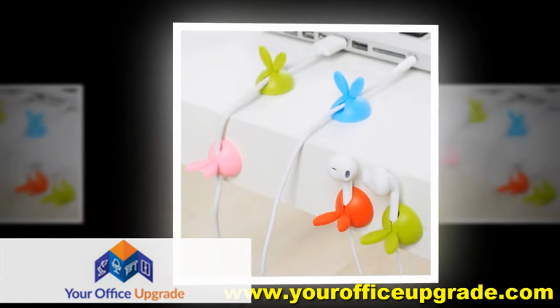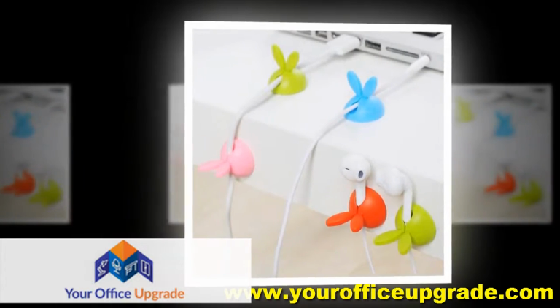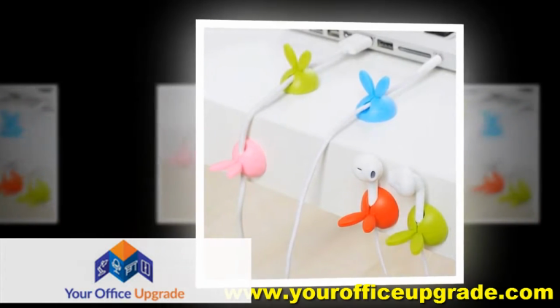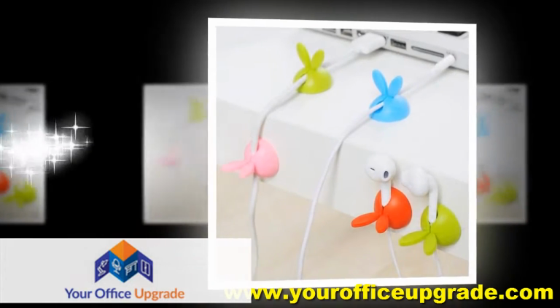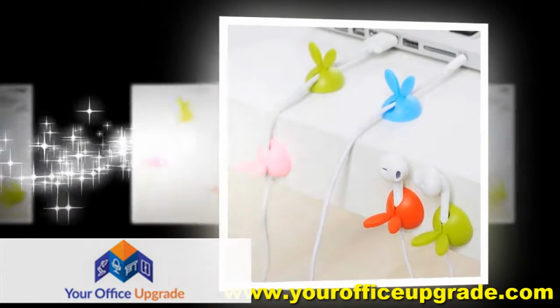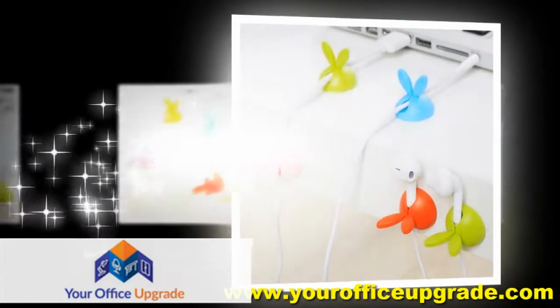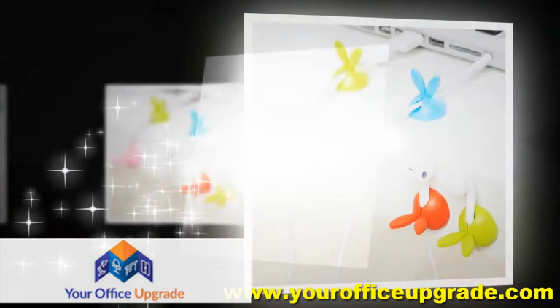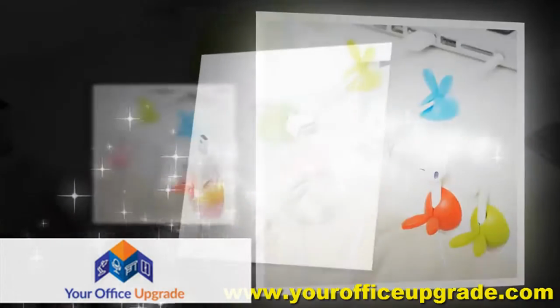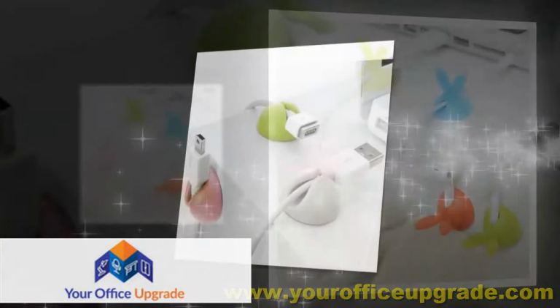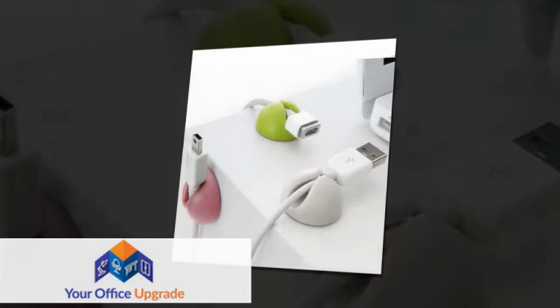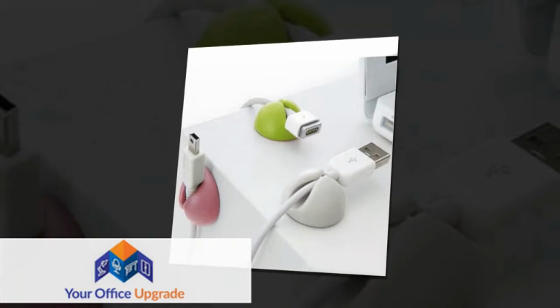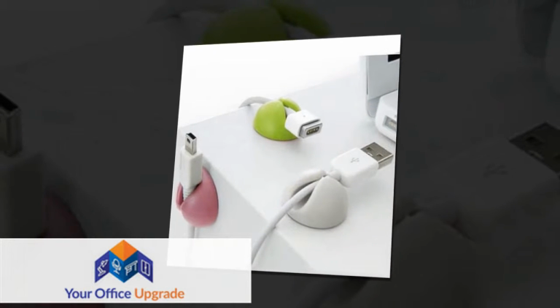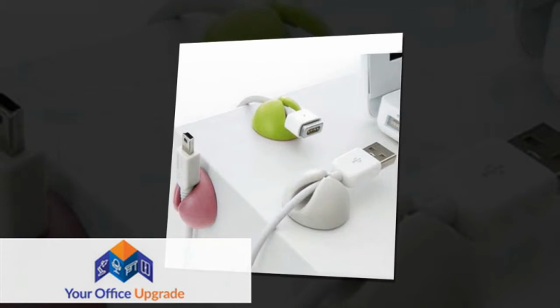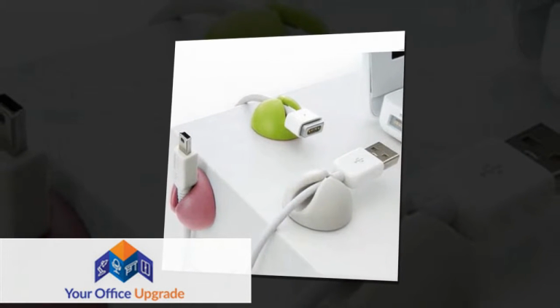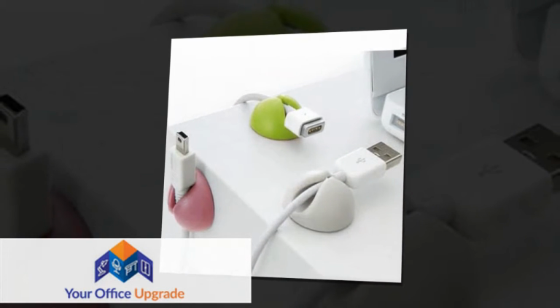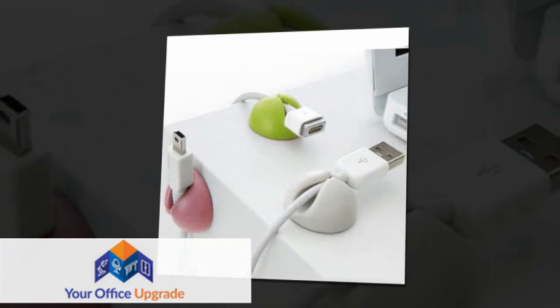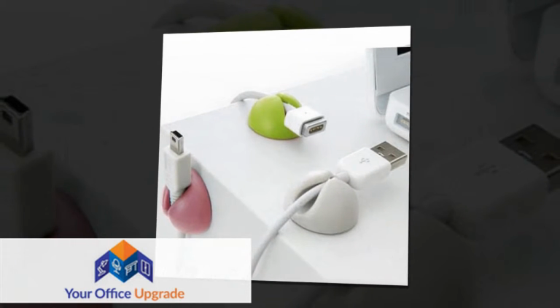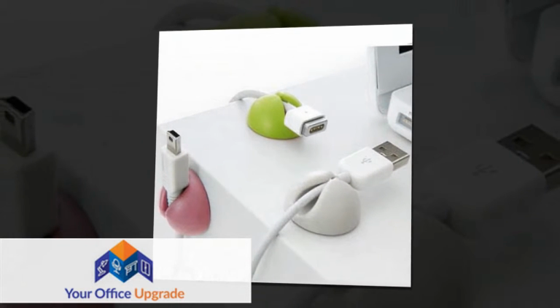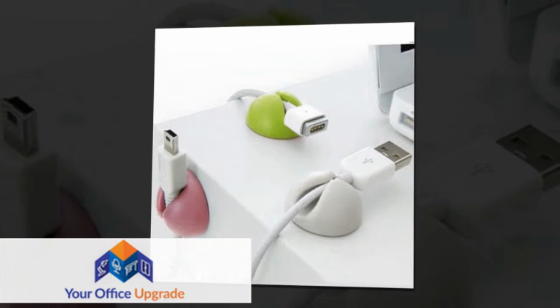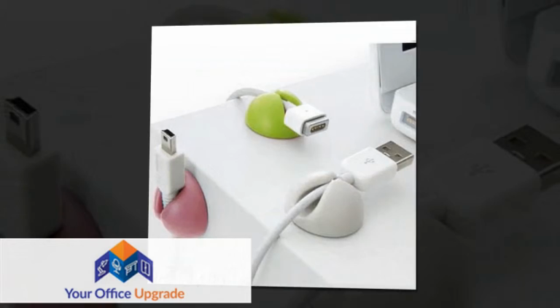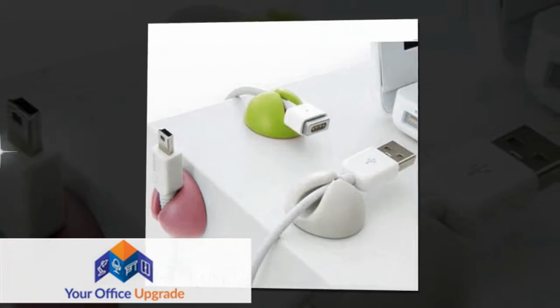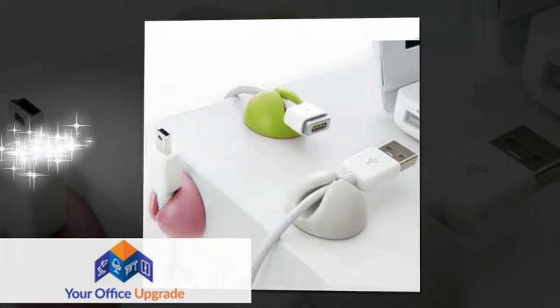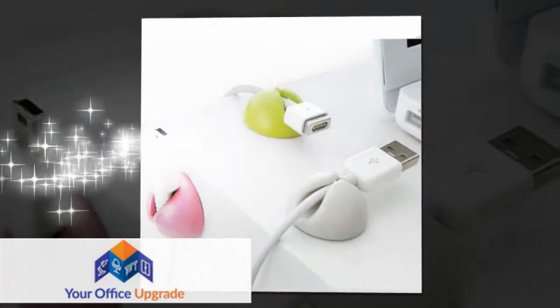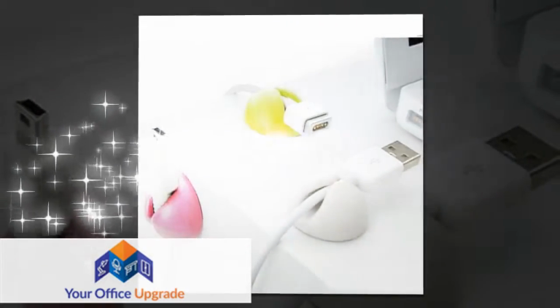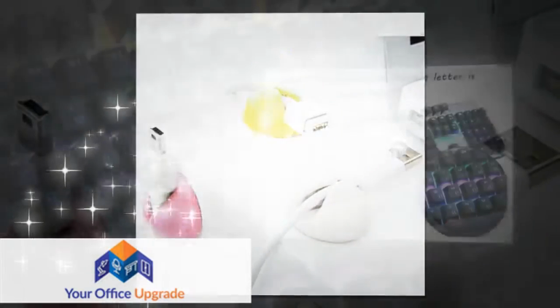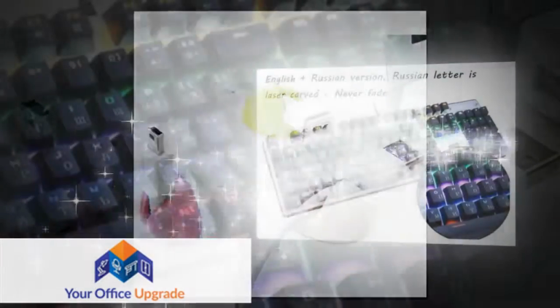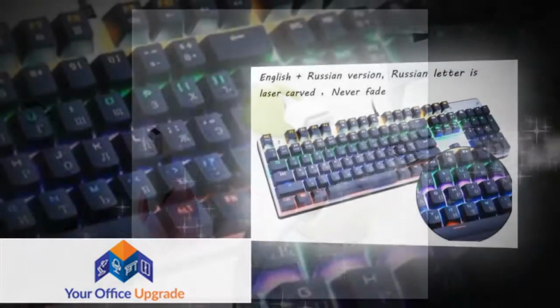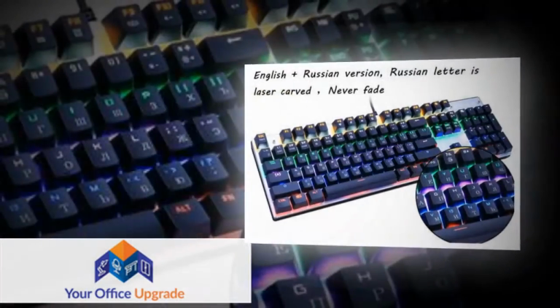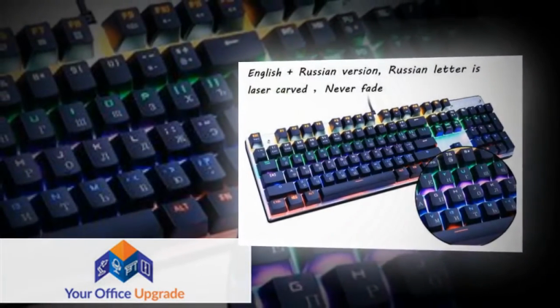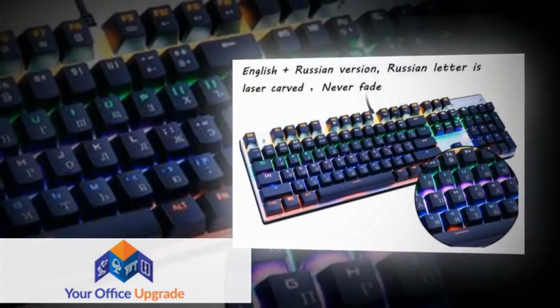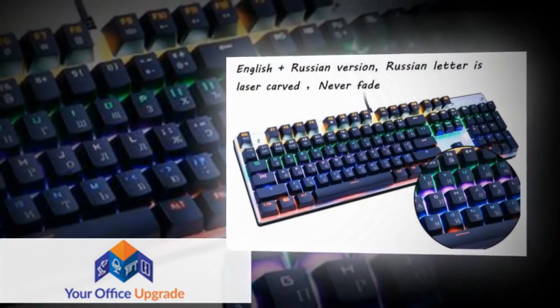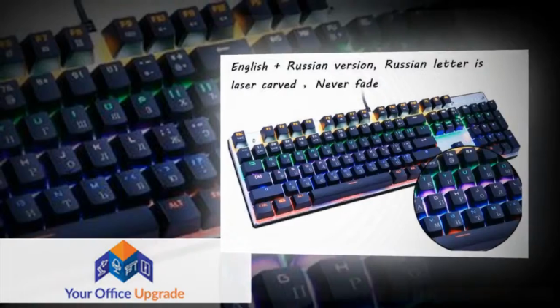Our shop link is www.yourofficeupgrade.com. At Your Office Upgrade we strive to bring life into your place of work. Having a fun and organized workspace has proven to increase your focus and work ethic, so what are you waiting for?